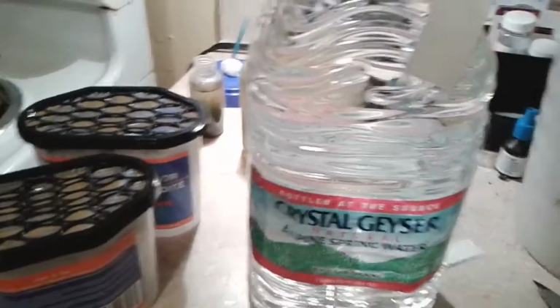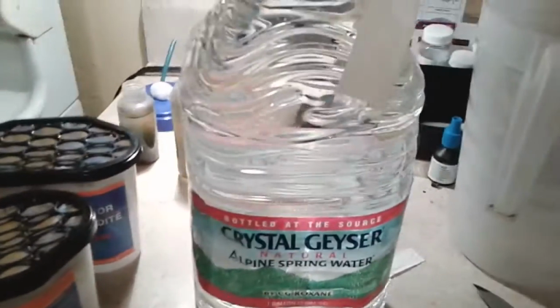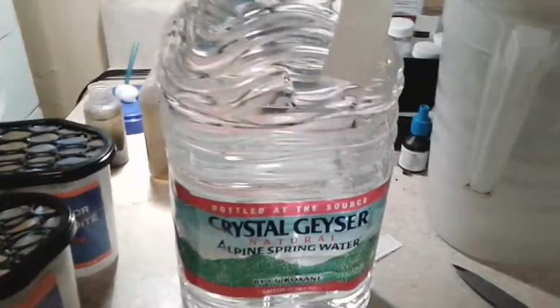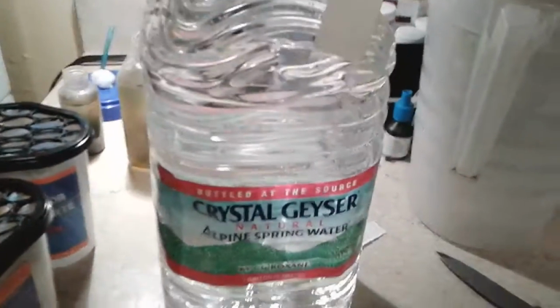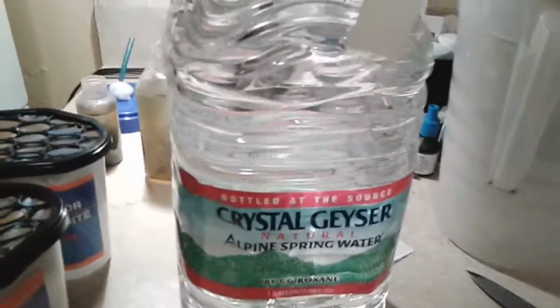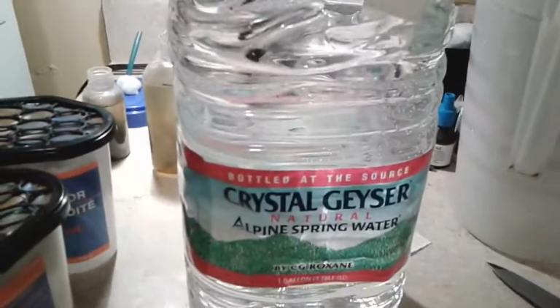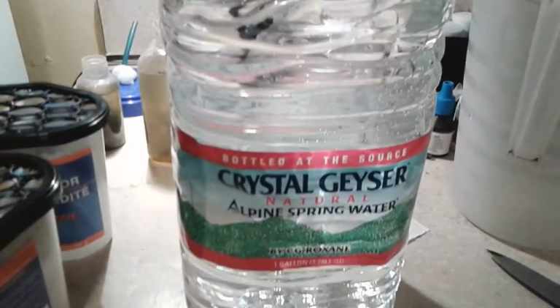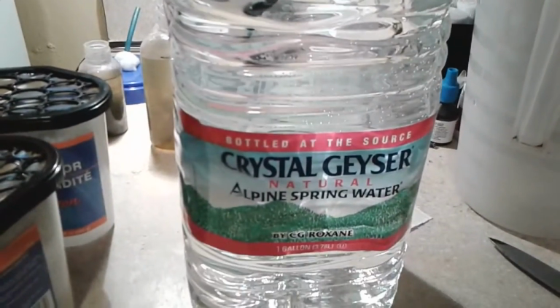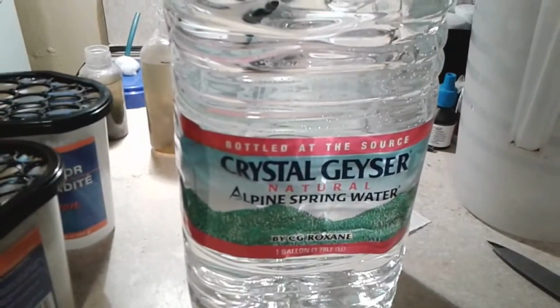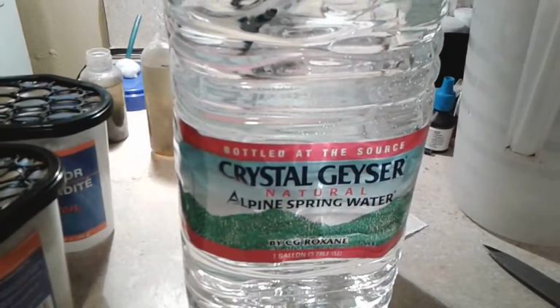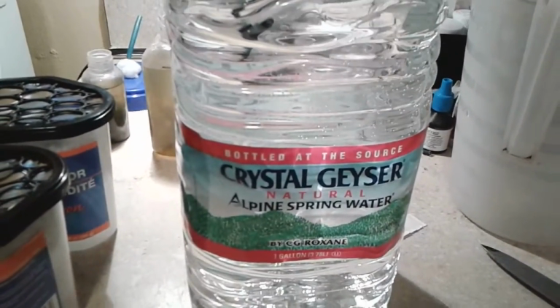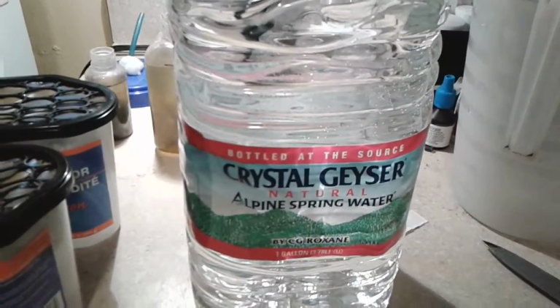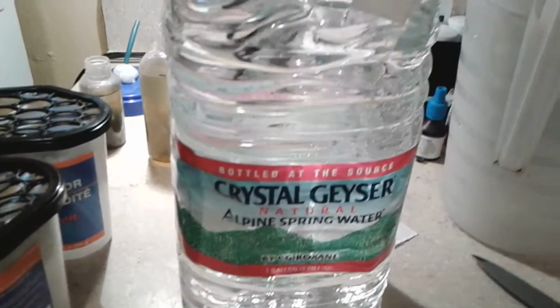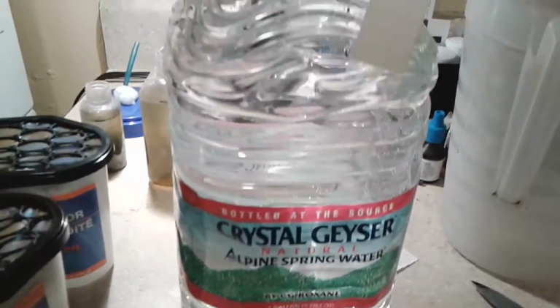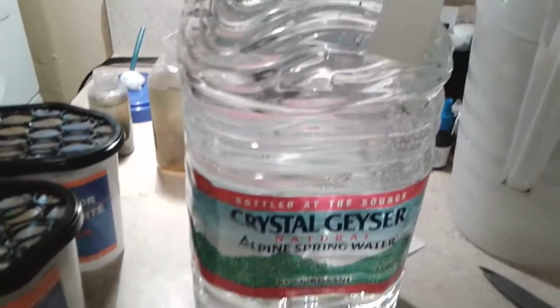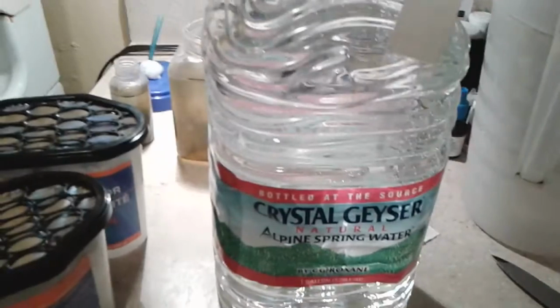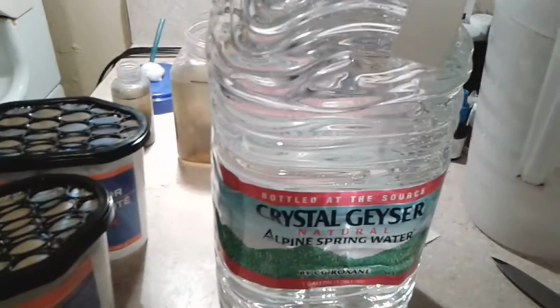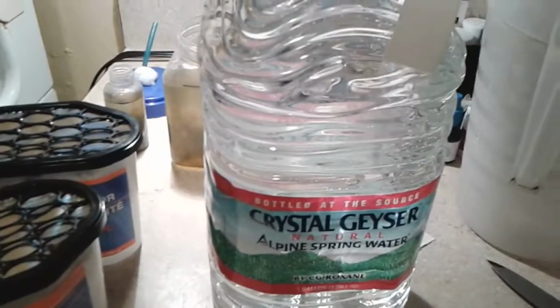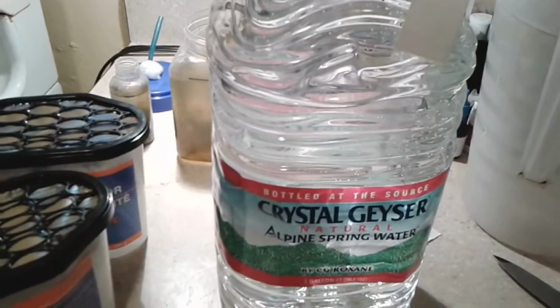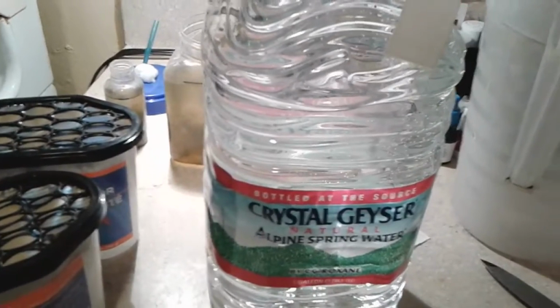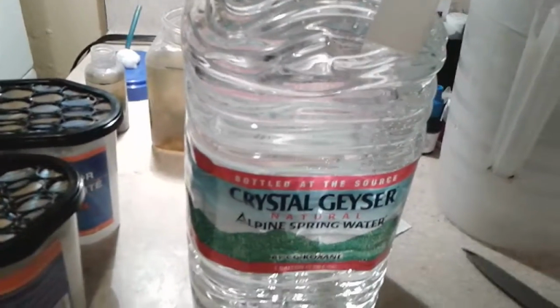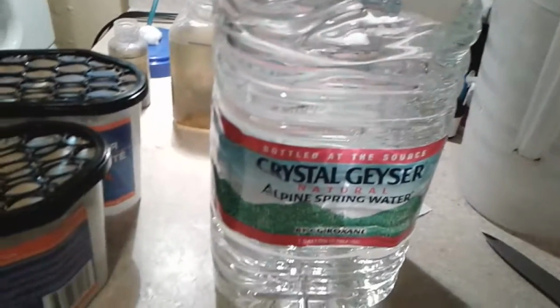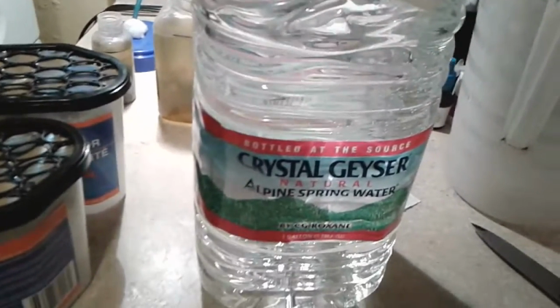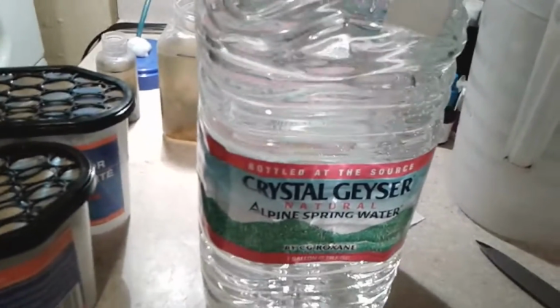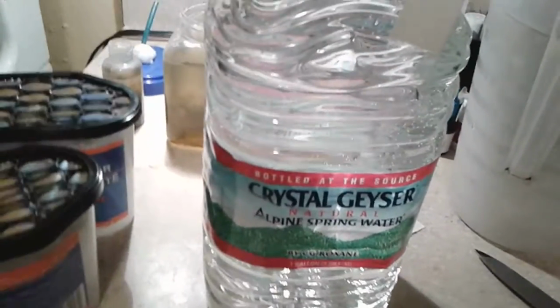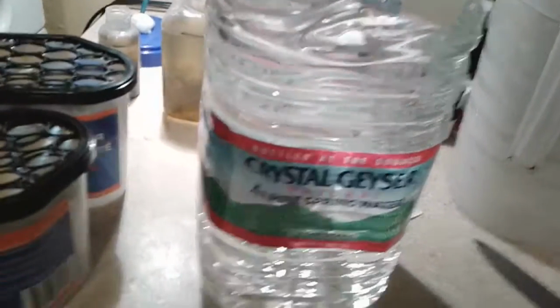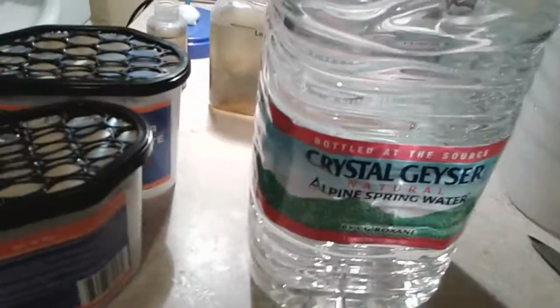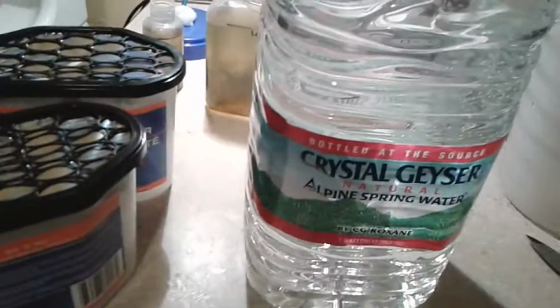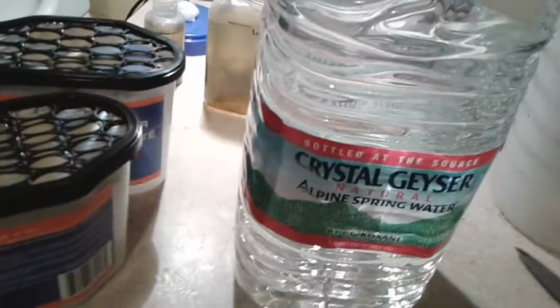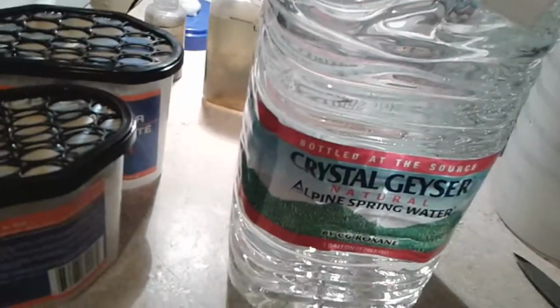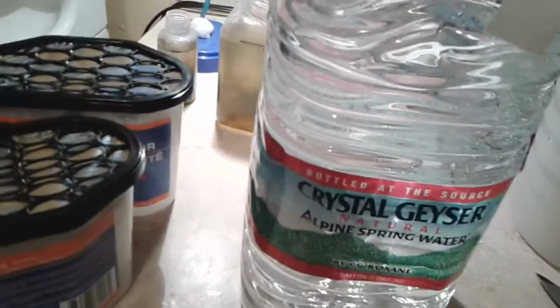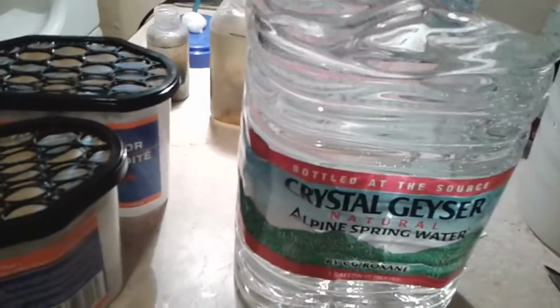What I'm using is some spring water. I just bought this from the Dollar Tree along with this other stuff. You can use RO water or any filtered water.